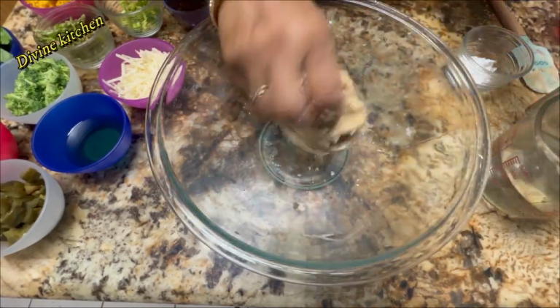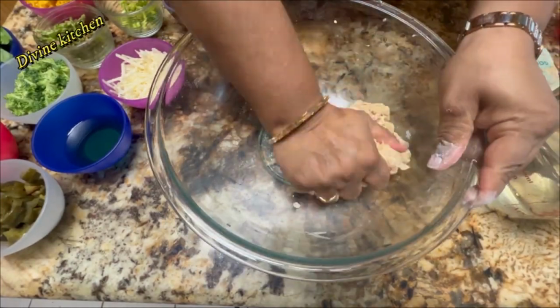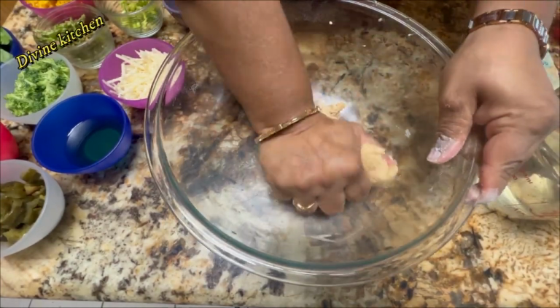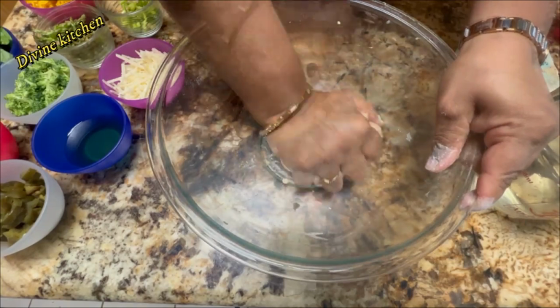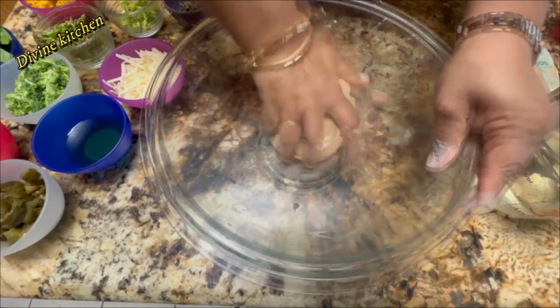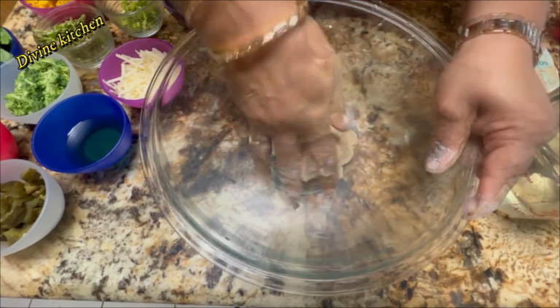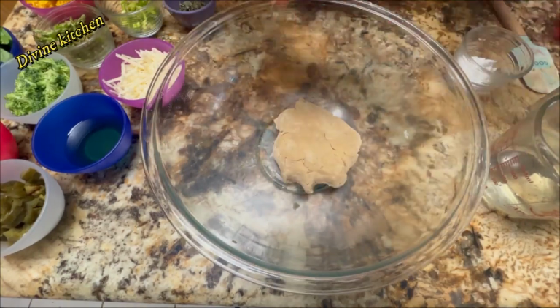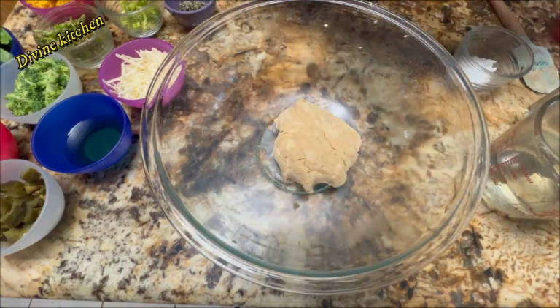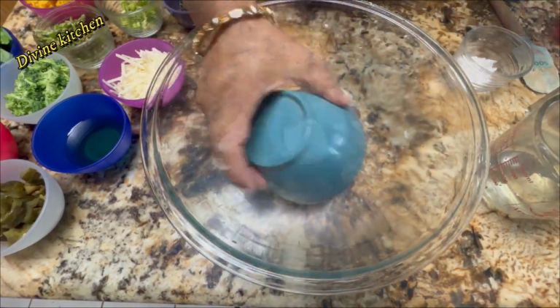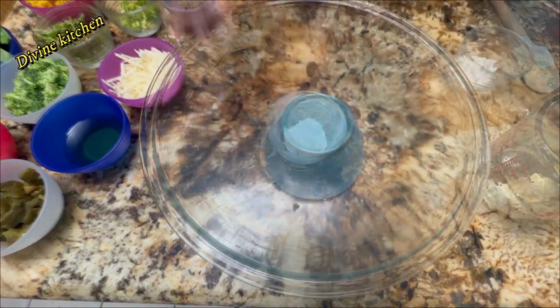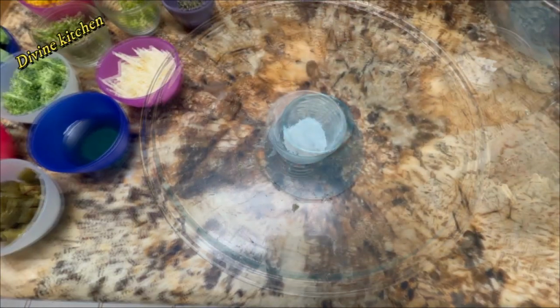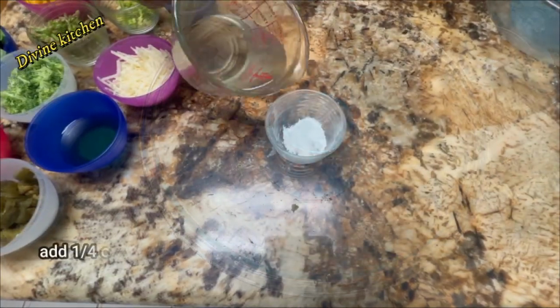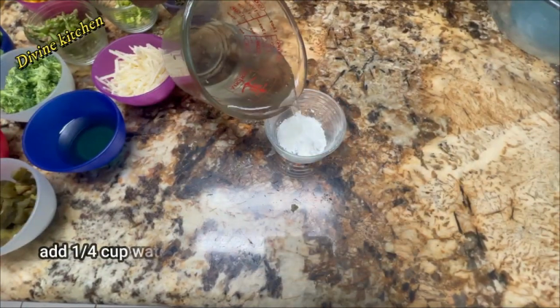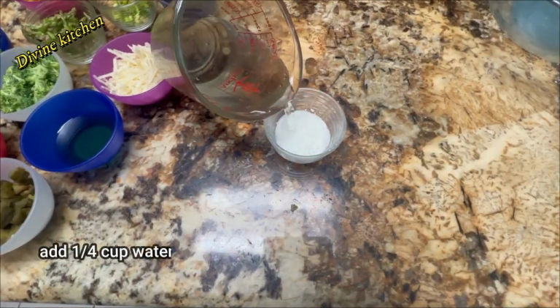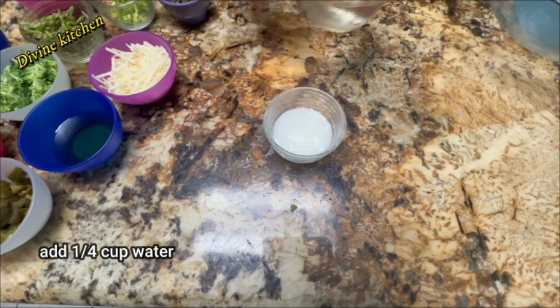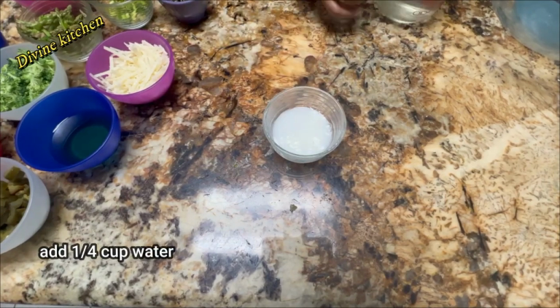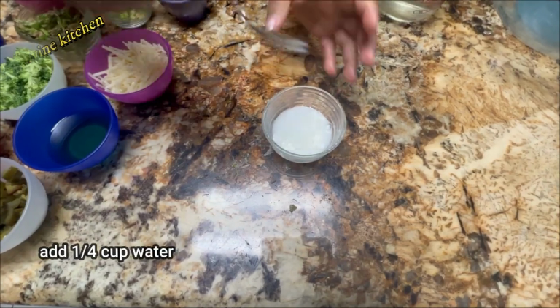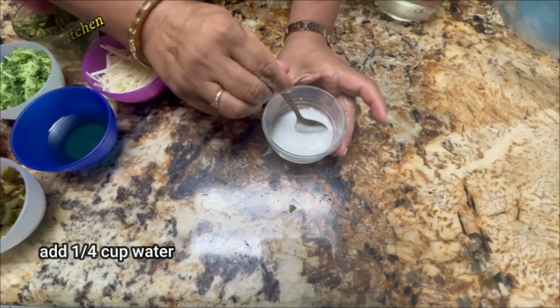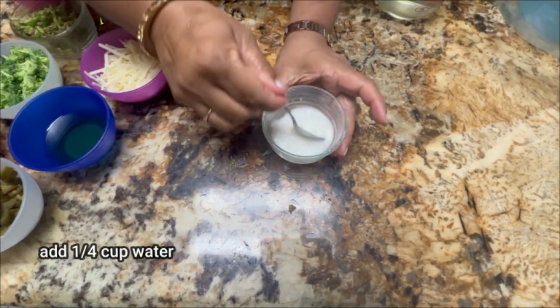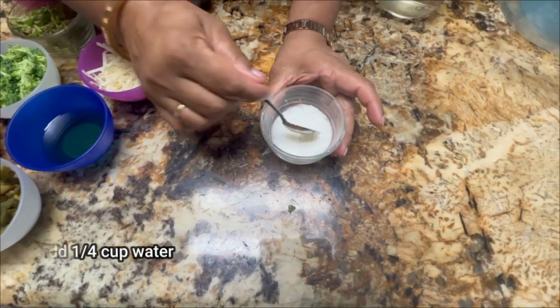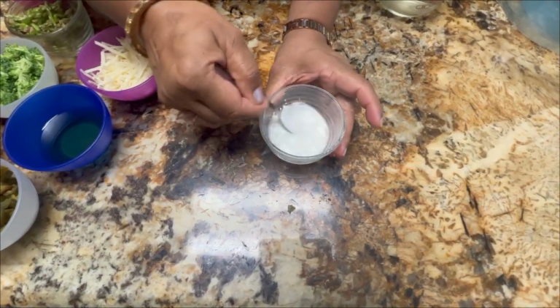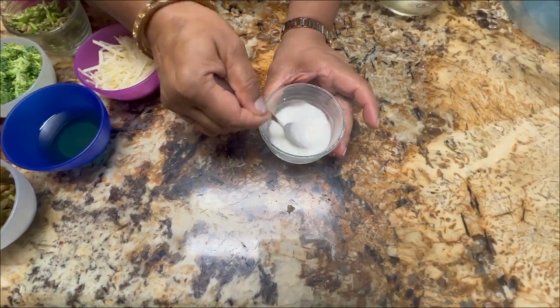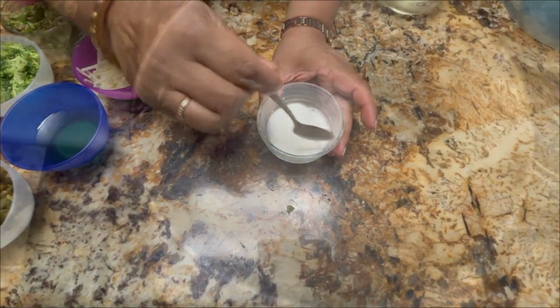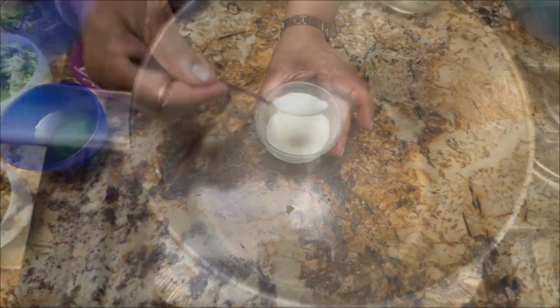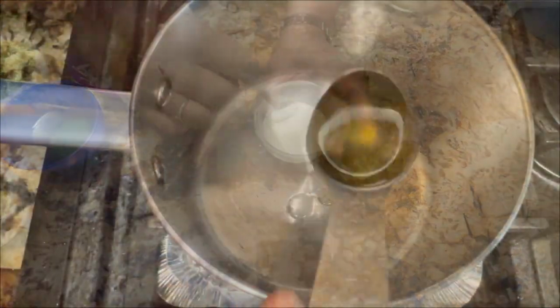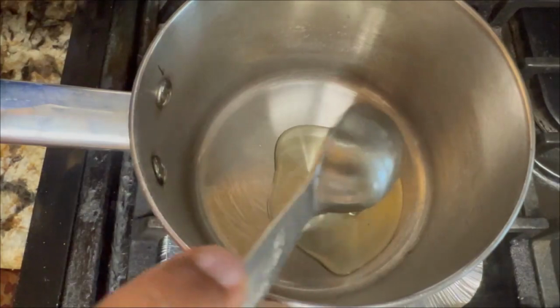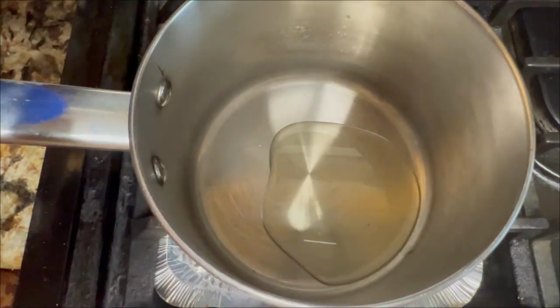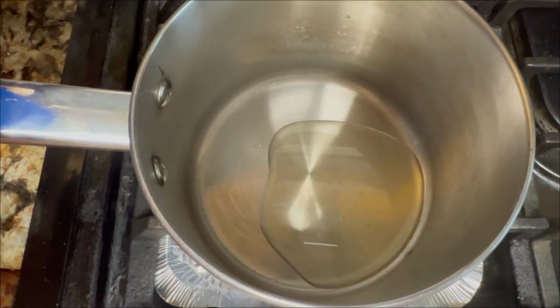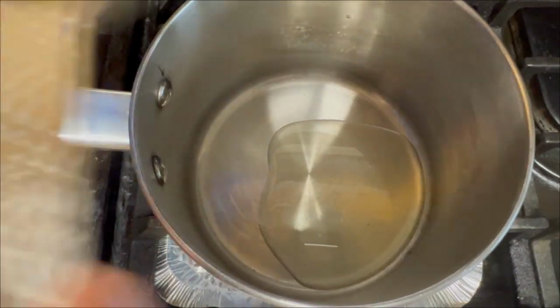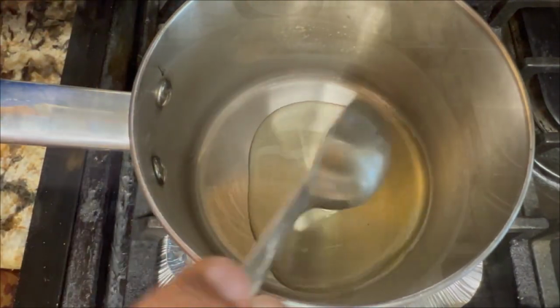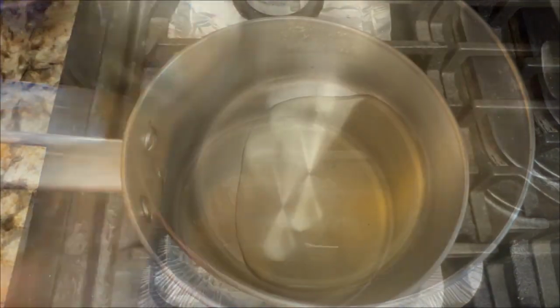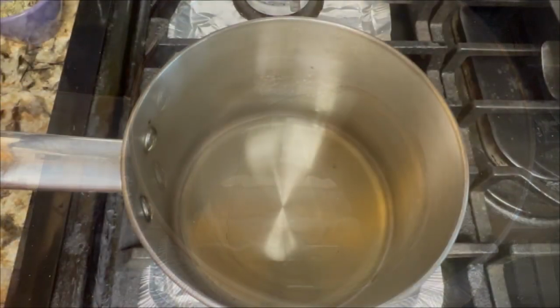After finishing the dough, apply a little amount of oil on the top and leave this dough to rest for 10 minutes. Meanwhile, we are going to add the water to the cornstarch to make a smooth paste. While the dough is resting, we will make the sauce — heat up the oil in the pan.